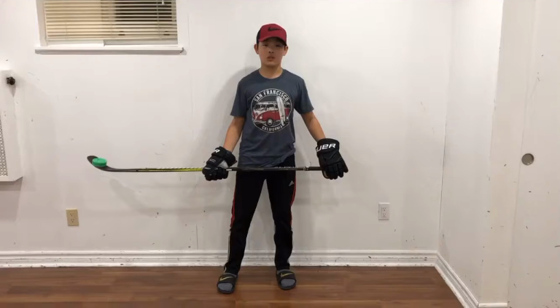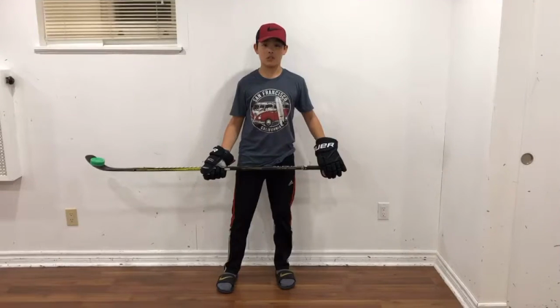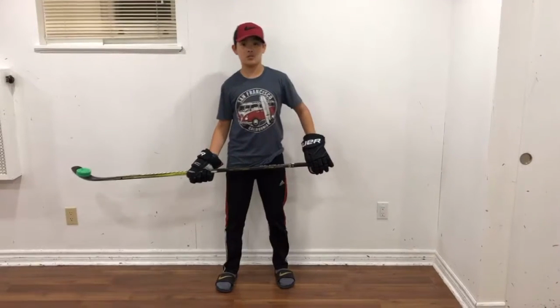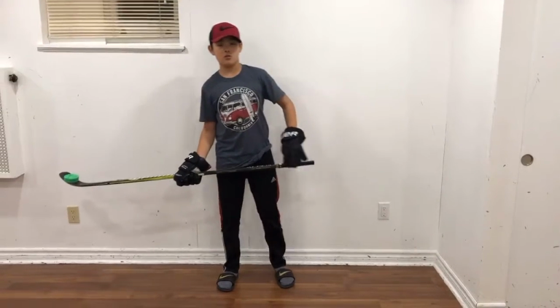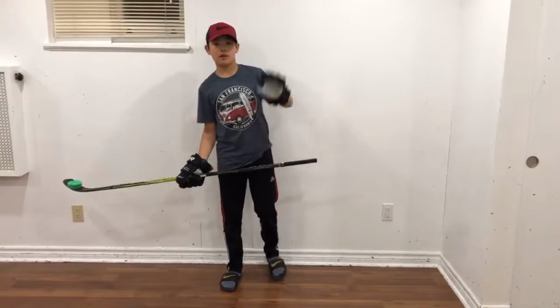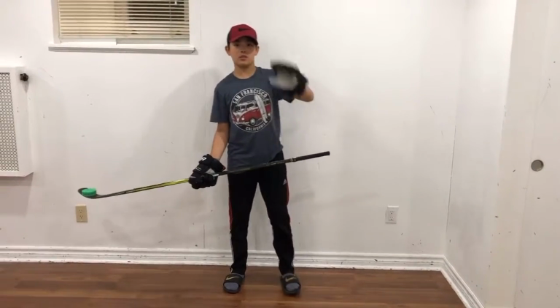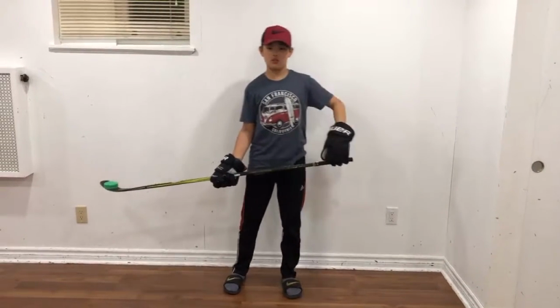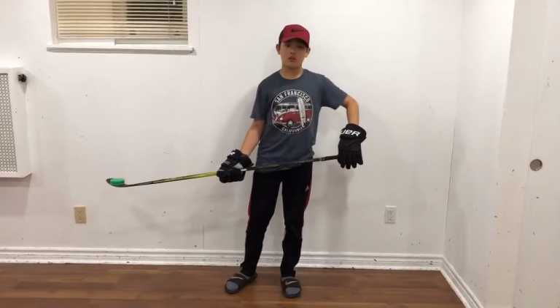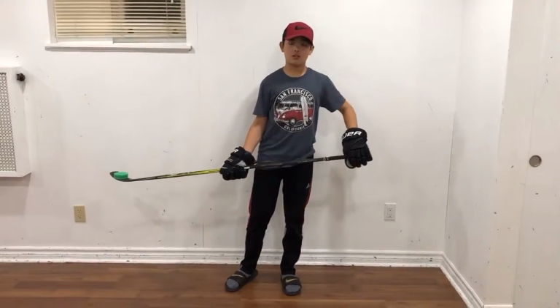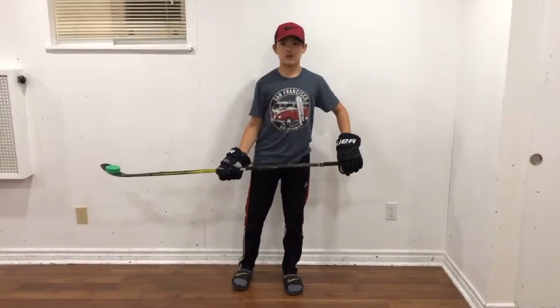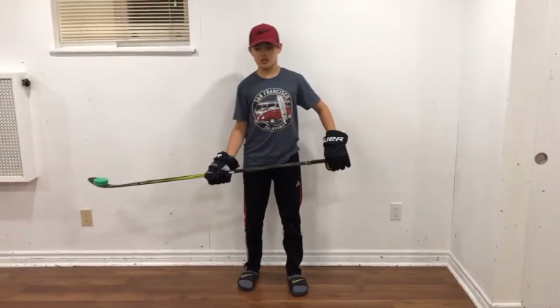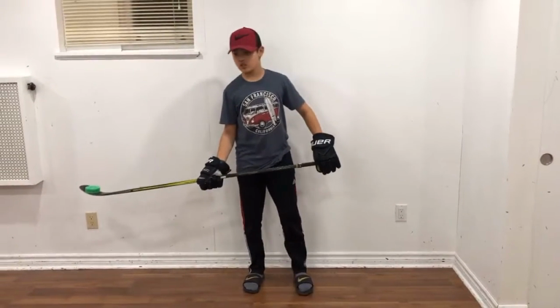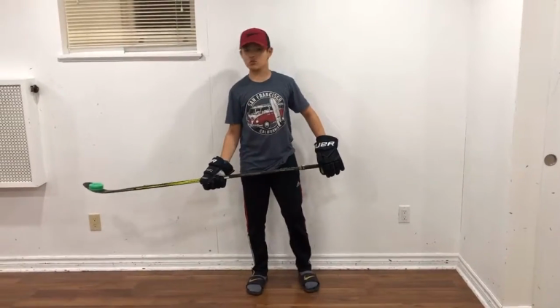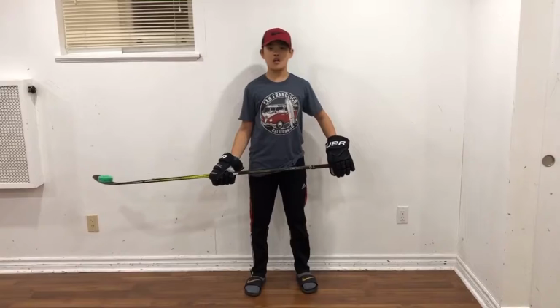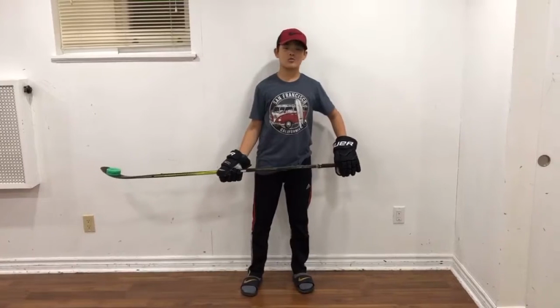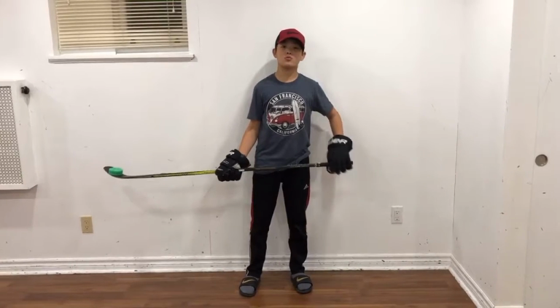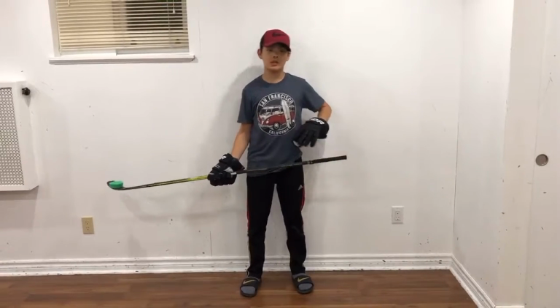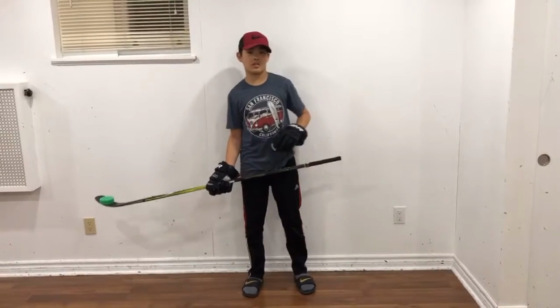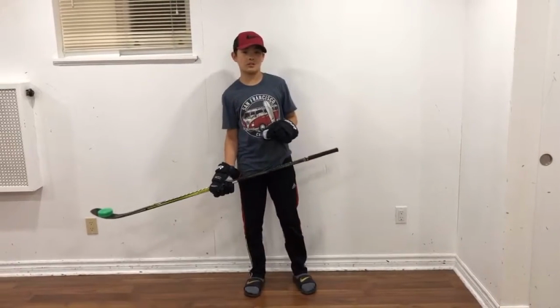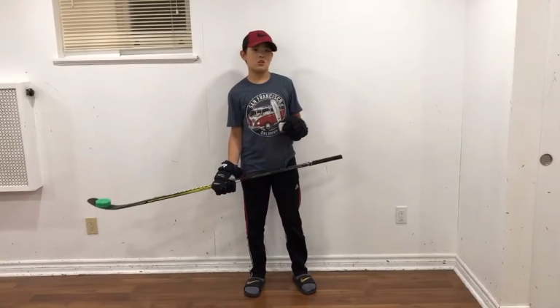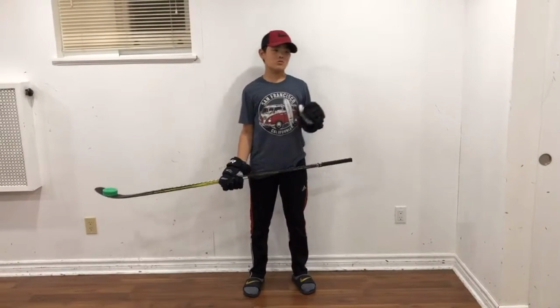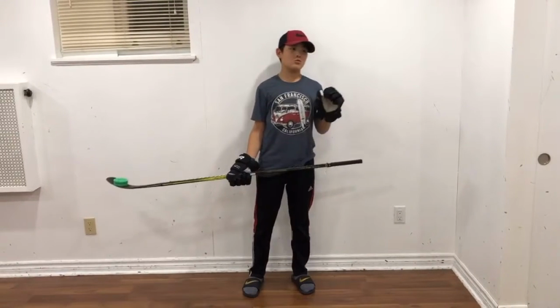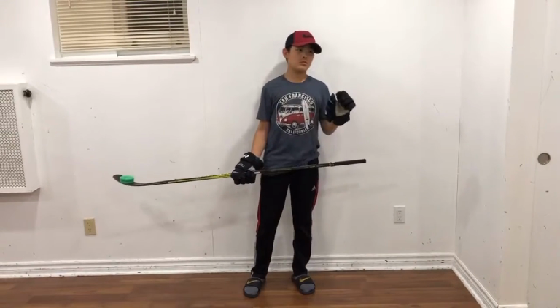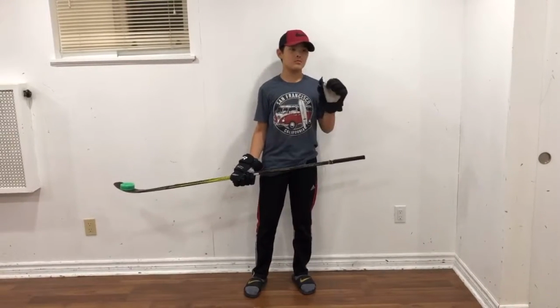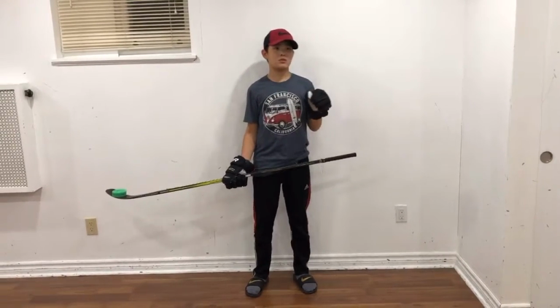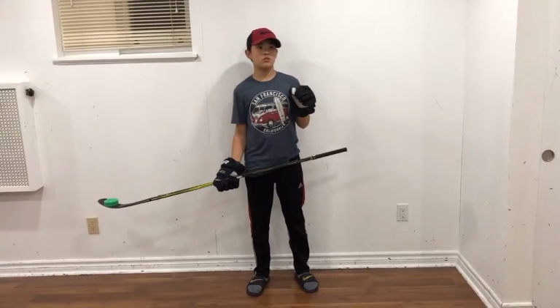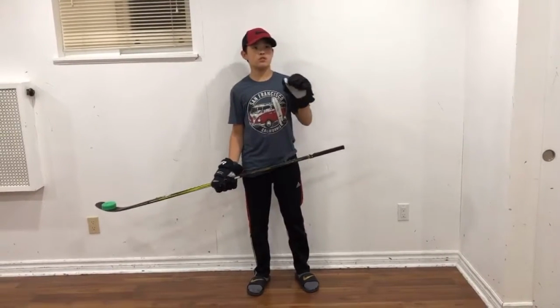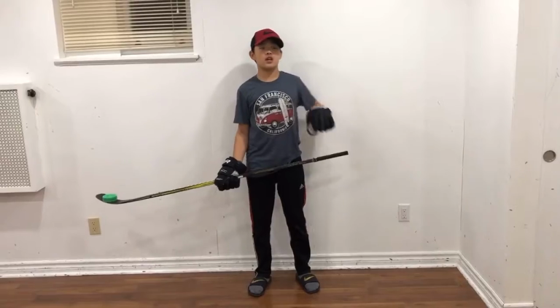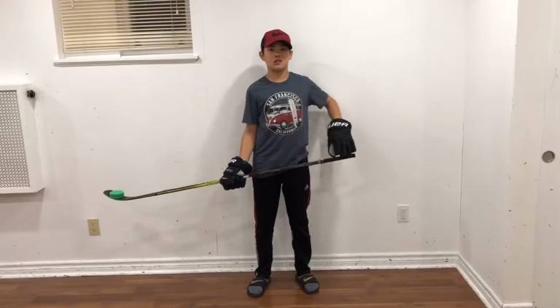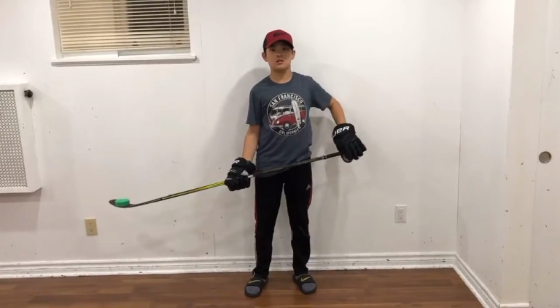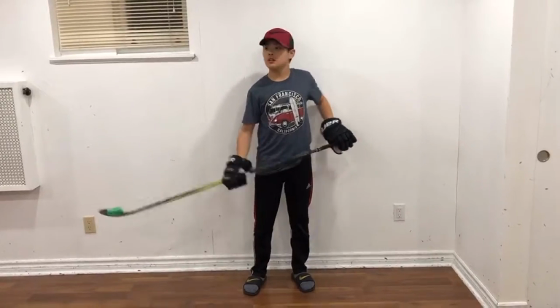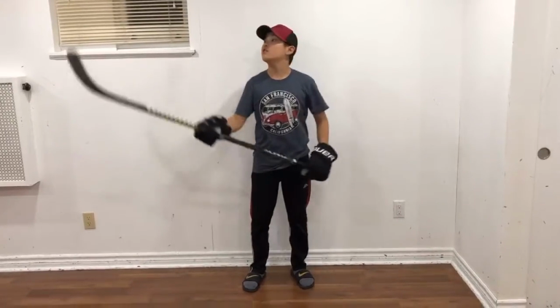Welcome back to my channel, this is Magic Hockey. Today I will show you three exercises to play a little better for stick handling. Let's go.